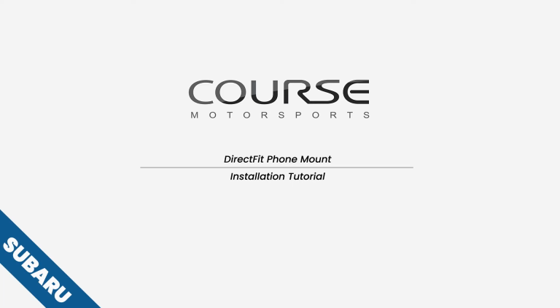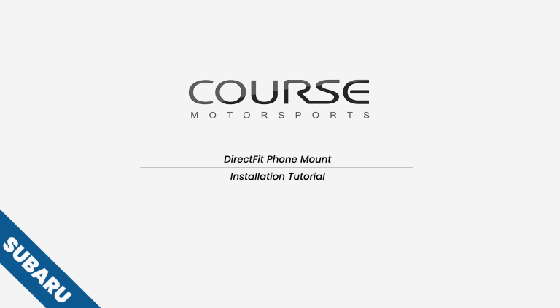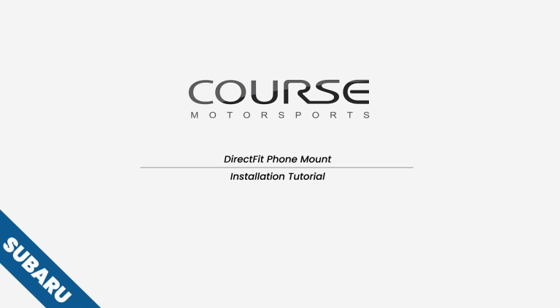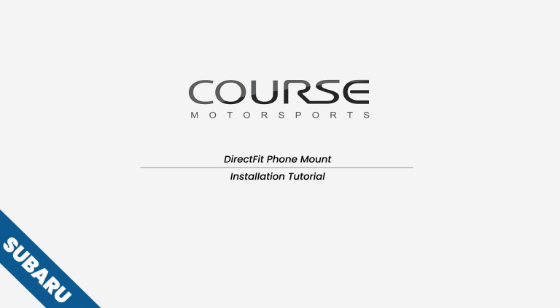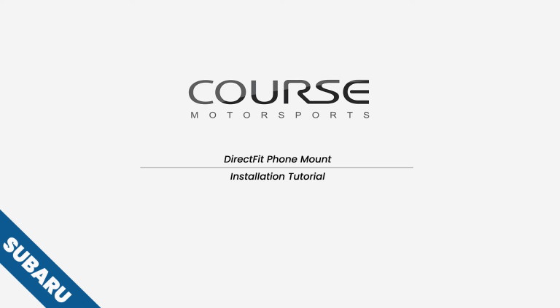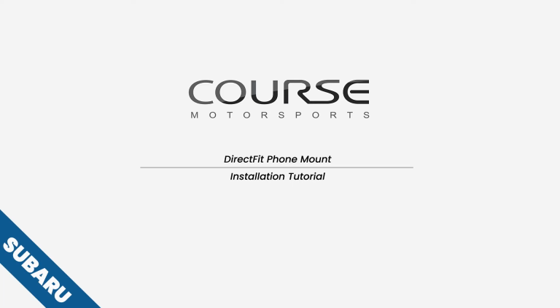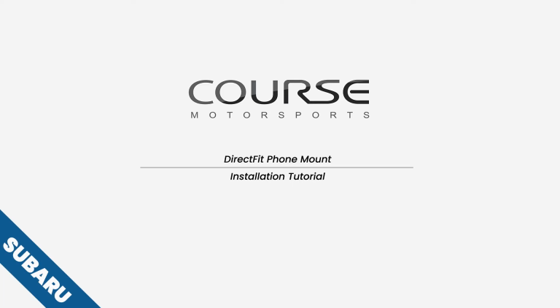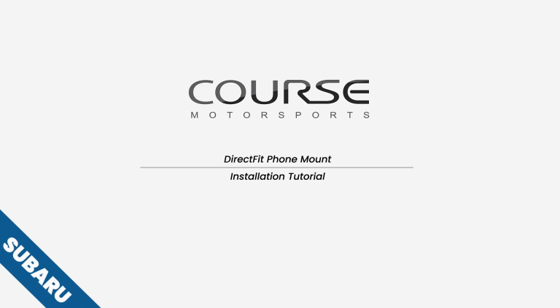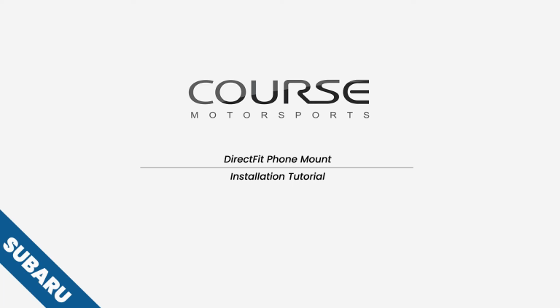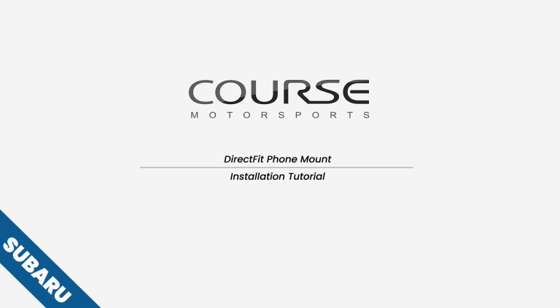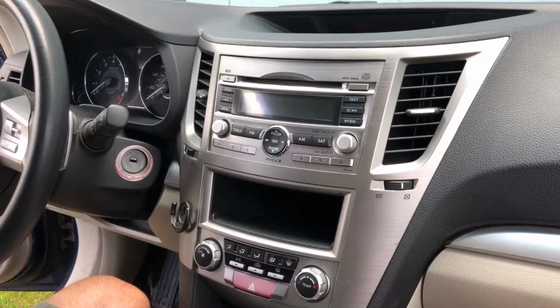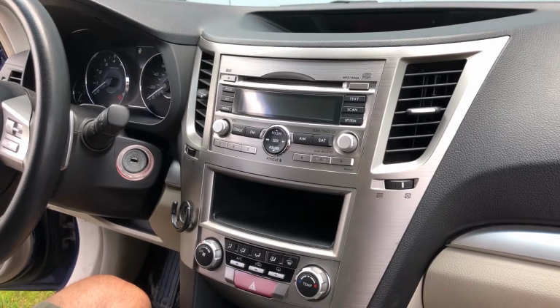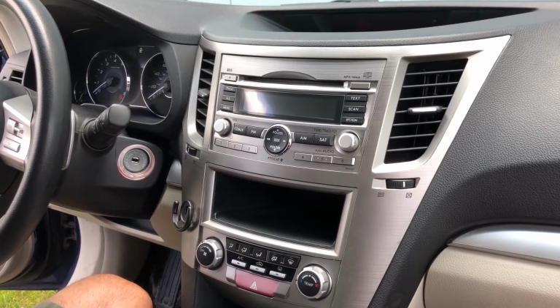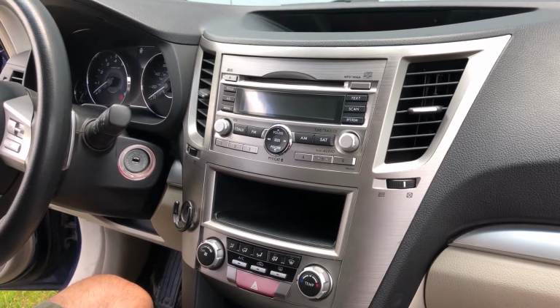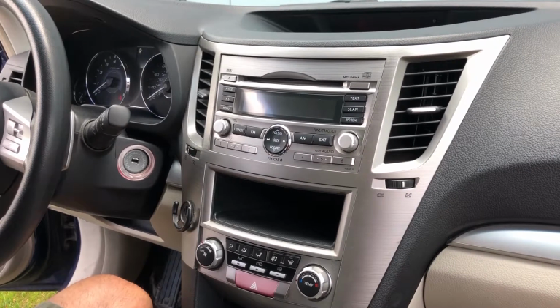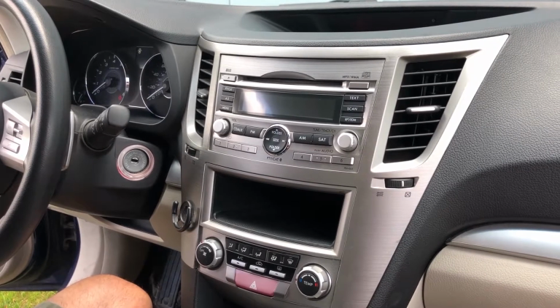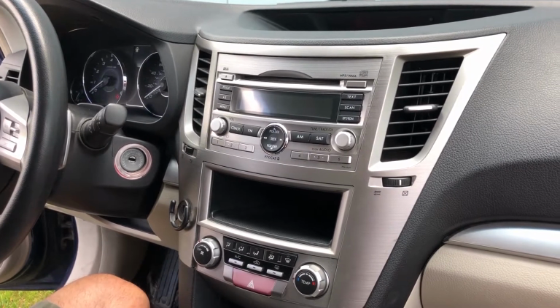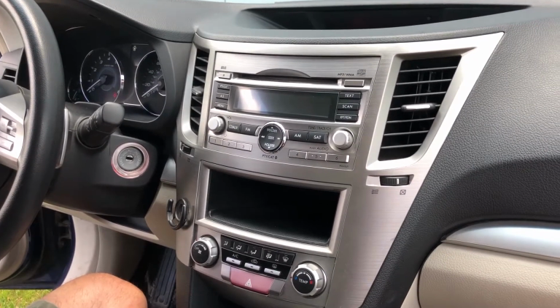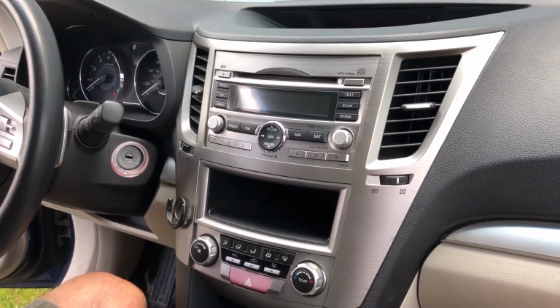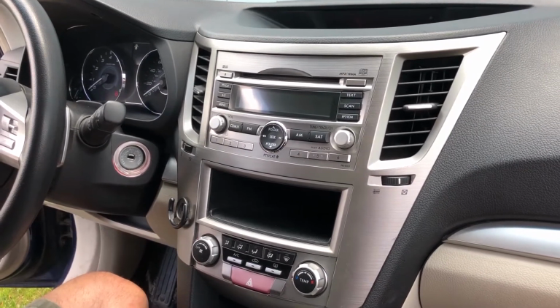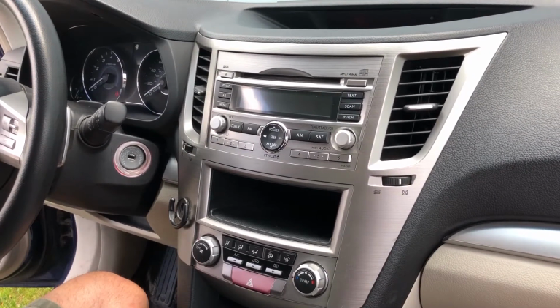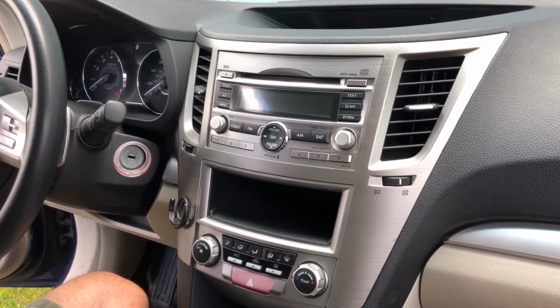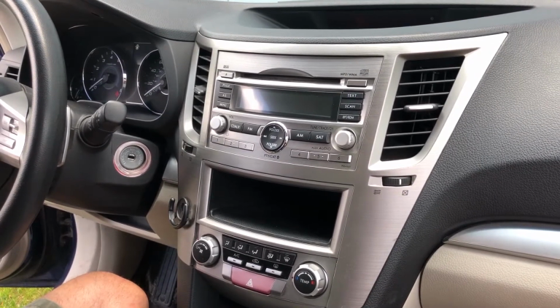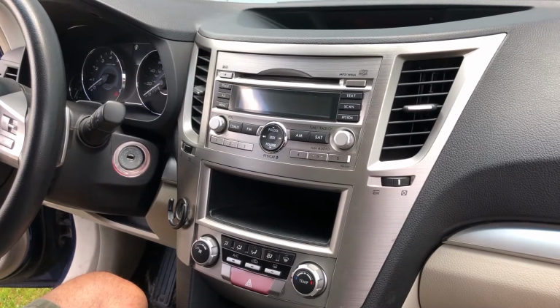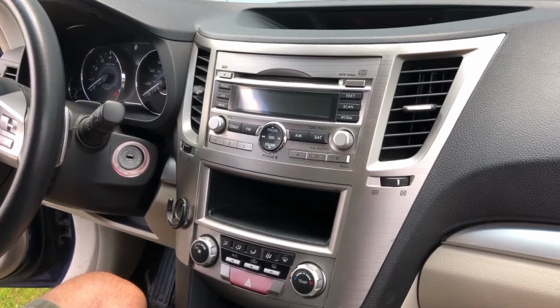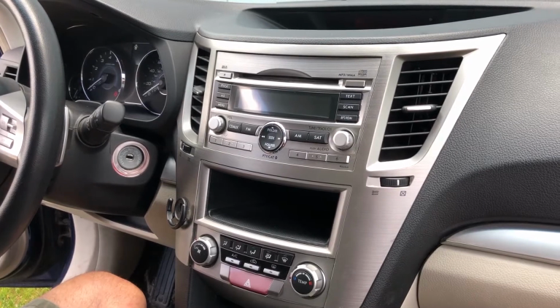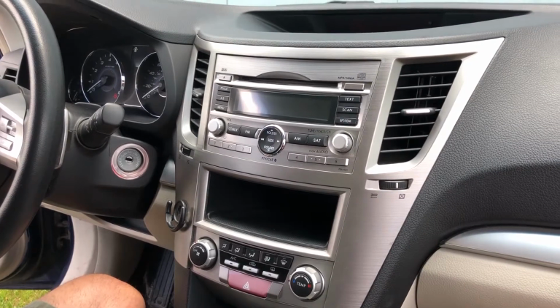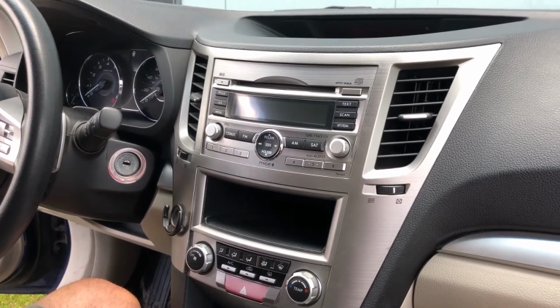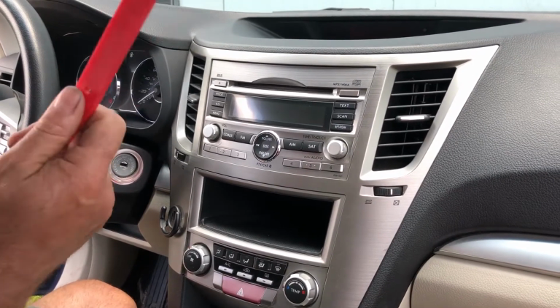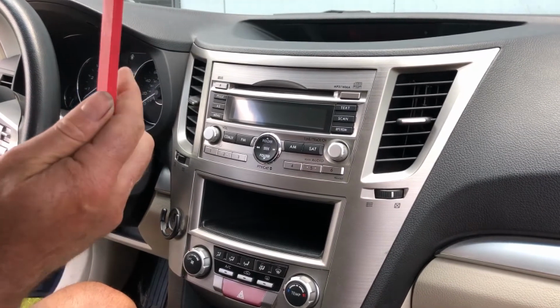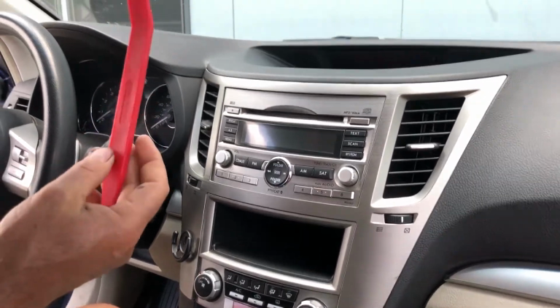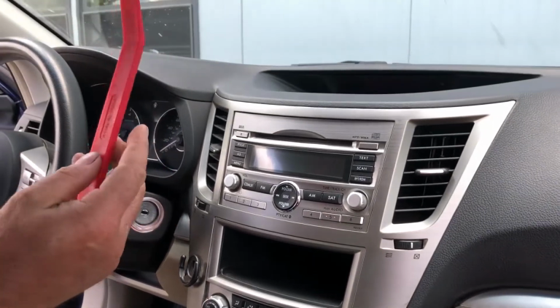Hi everybody, today we're sitting at a 2010 Subaru Outback and we're going to show you how to install a Course Motorsports Direct Fit phone mount. You'll need a Phillips screwdriver and a trim tool.